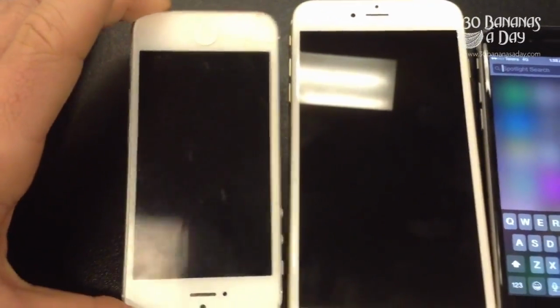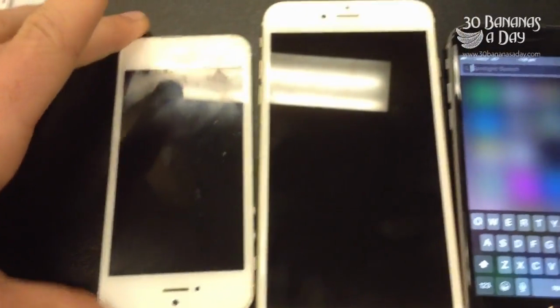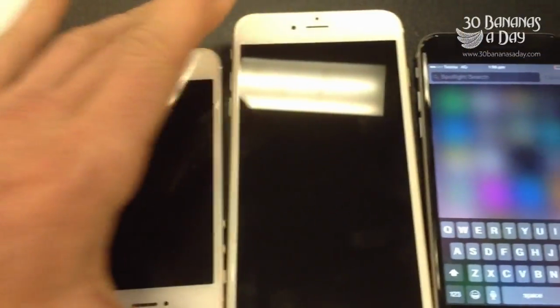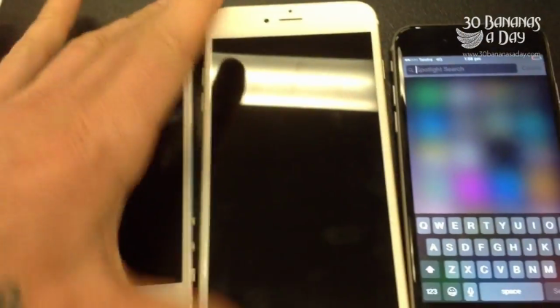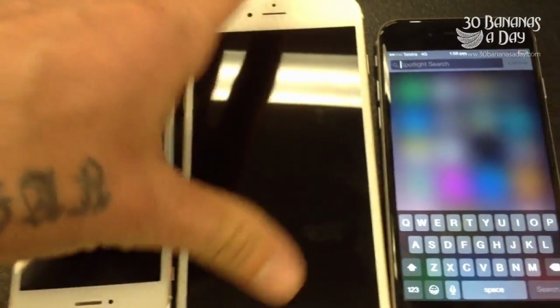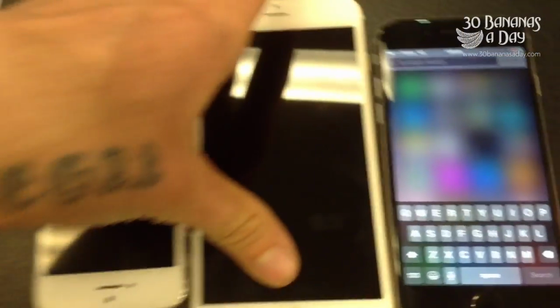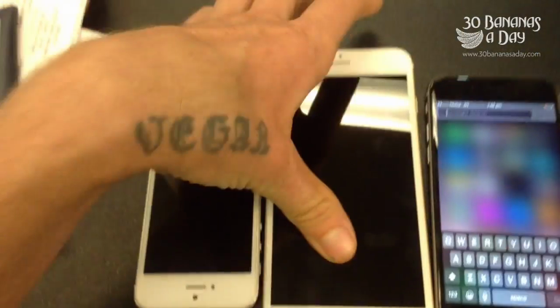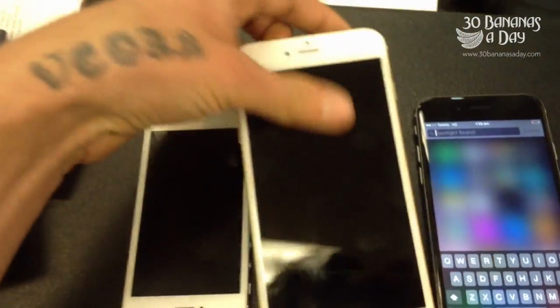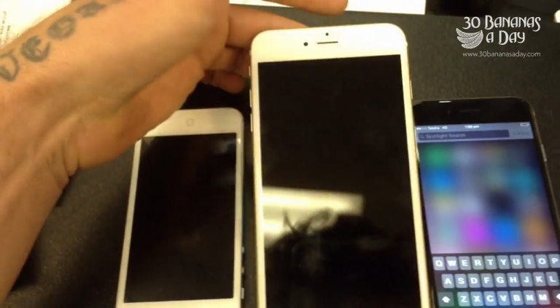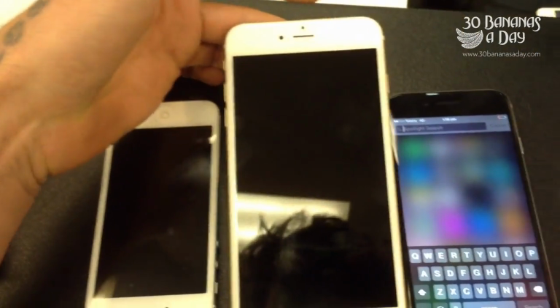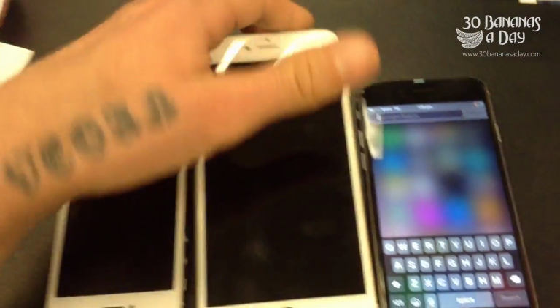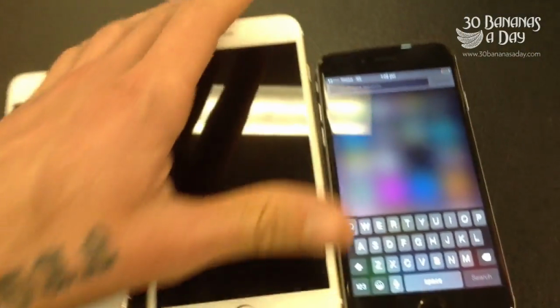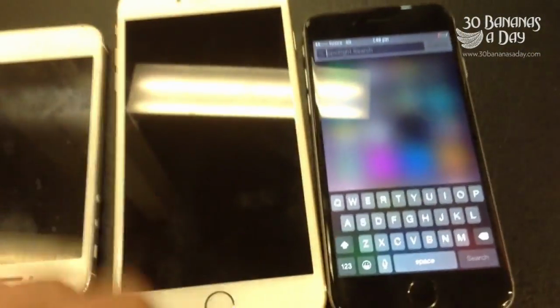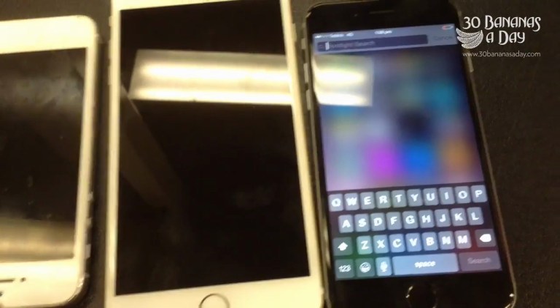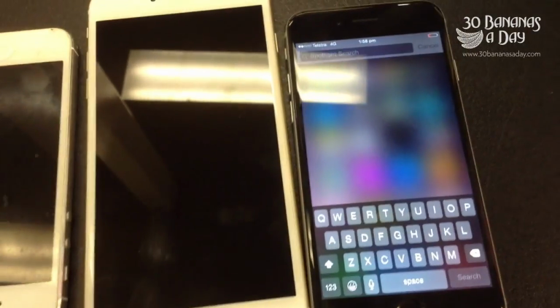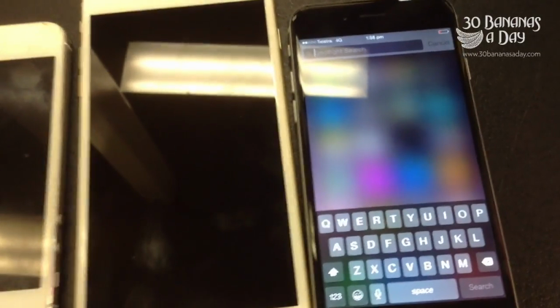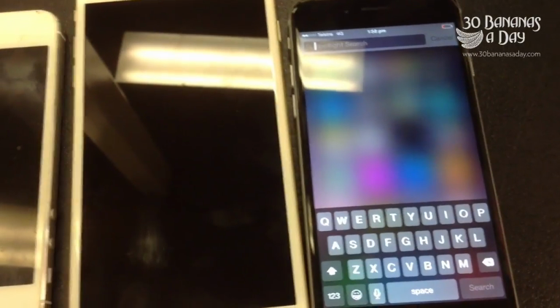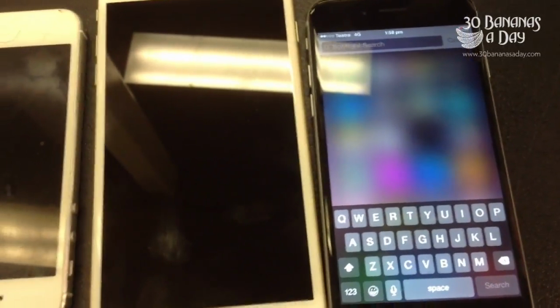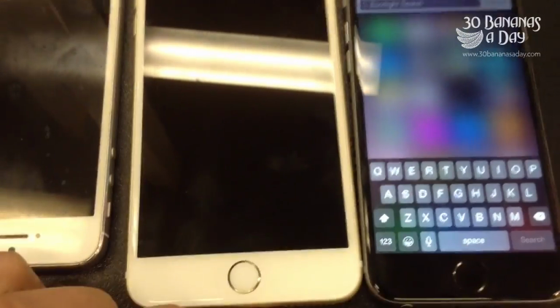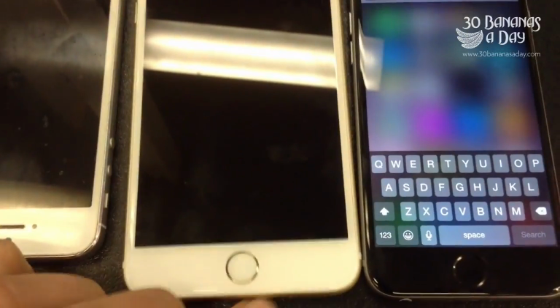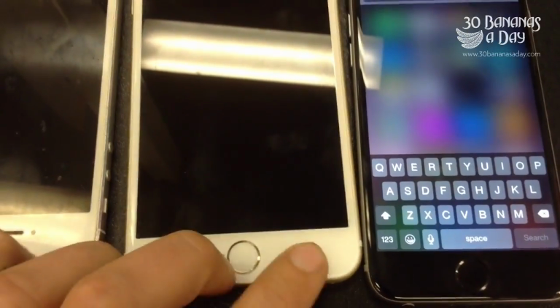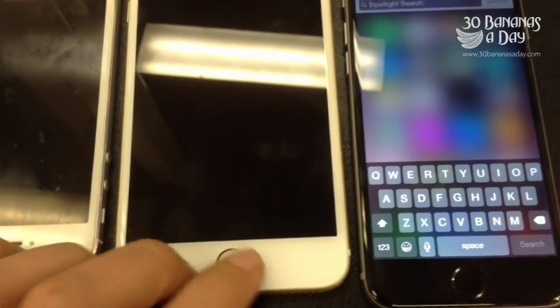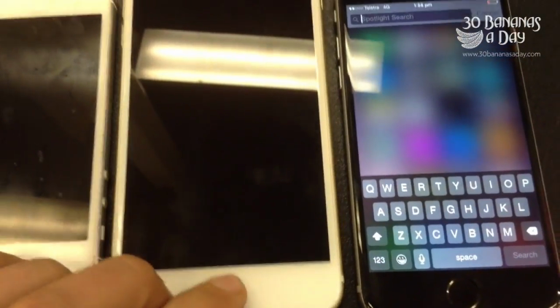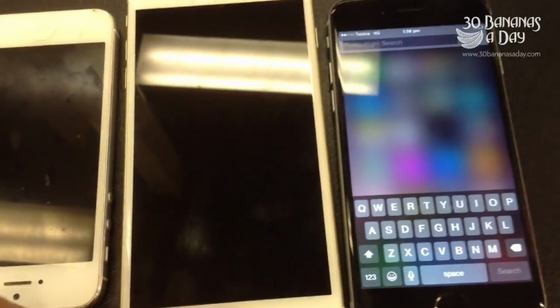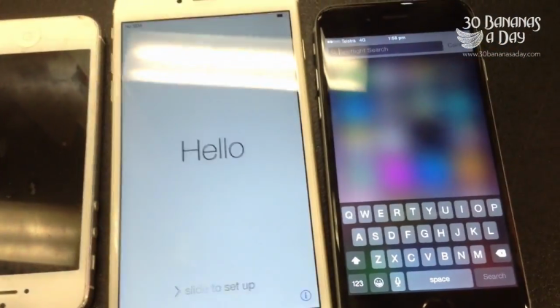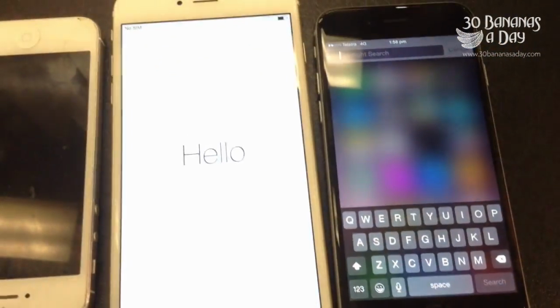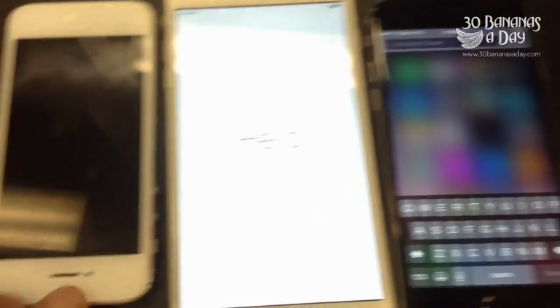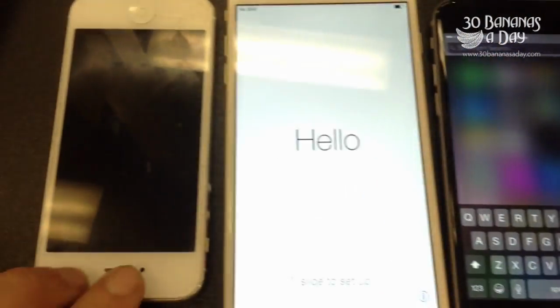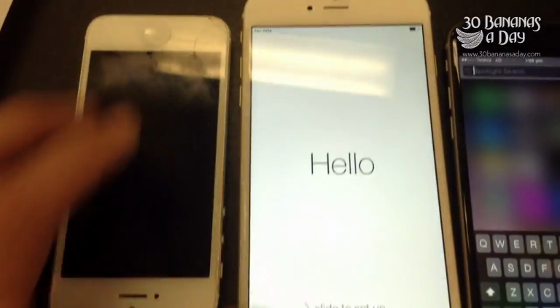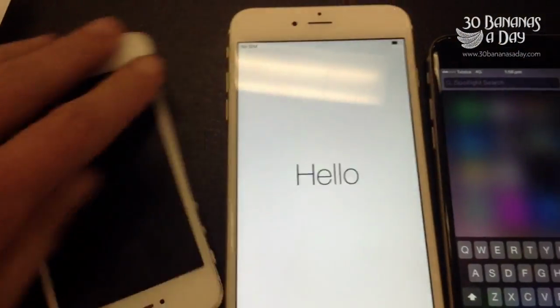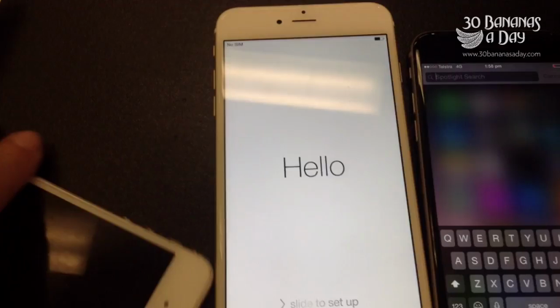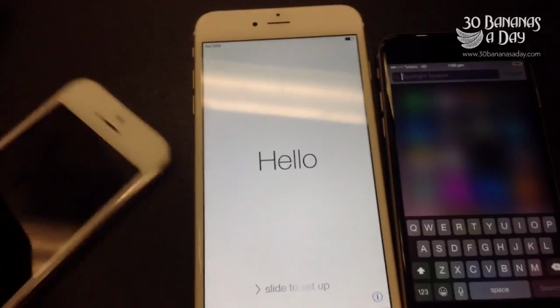iPhone 5S, I'm in the middle with the 6 Plus, and on the right we have the iPhone 6 straight. I think the middle phone, the Plus, is big.